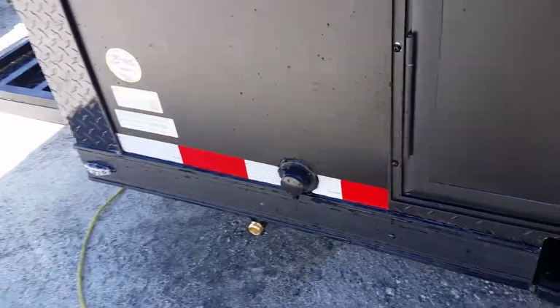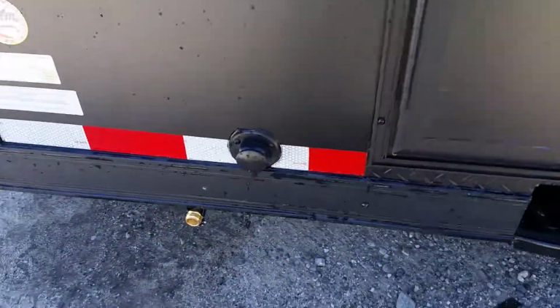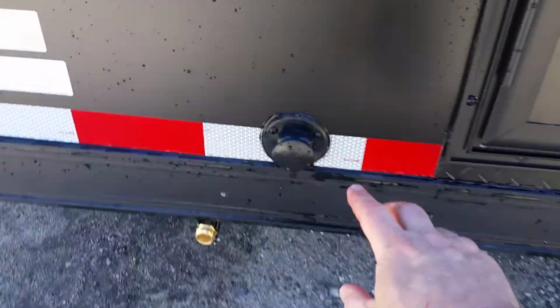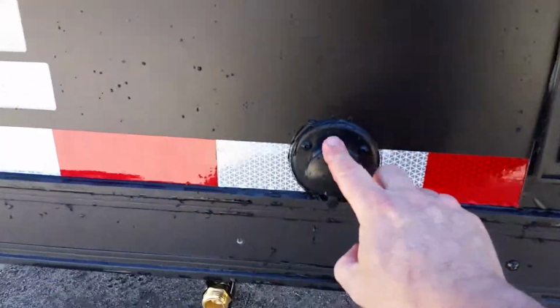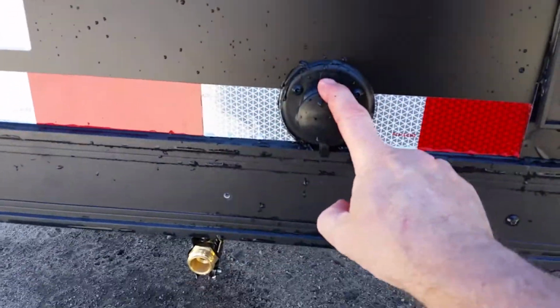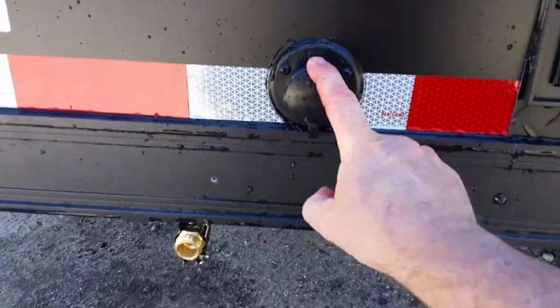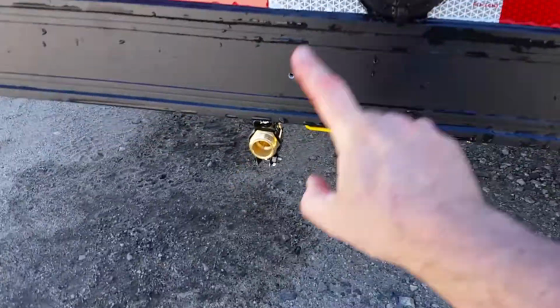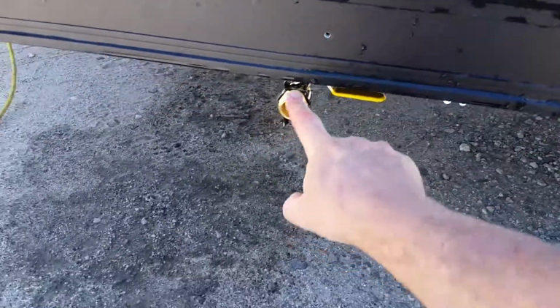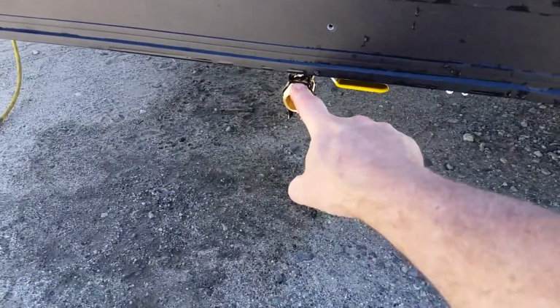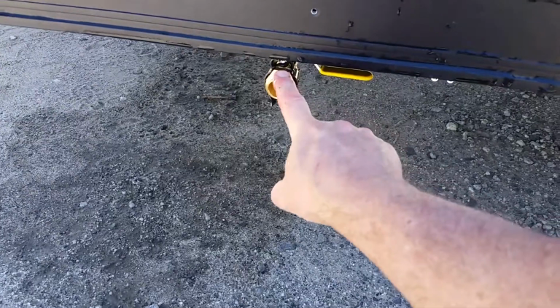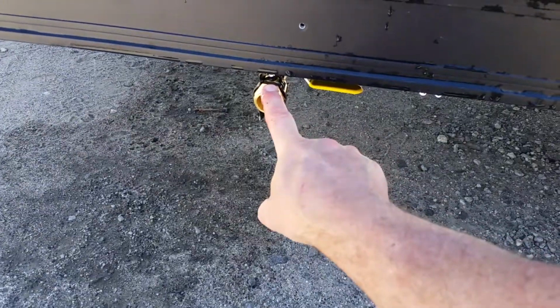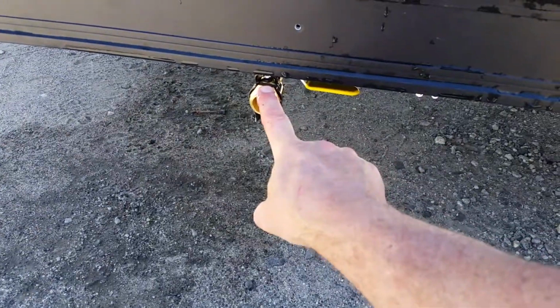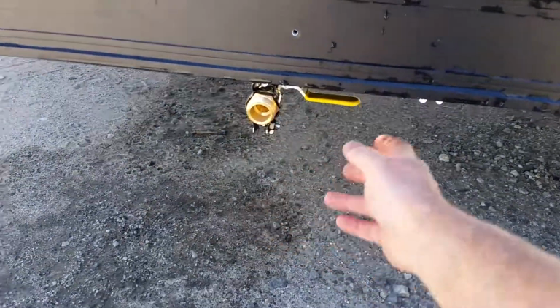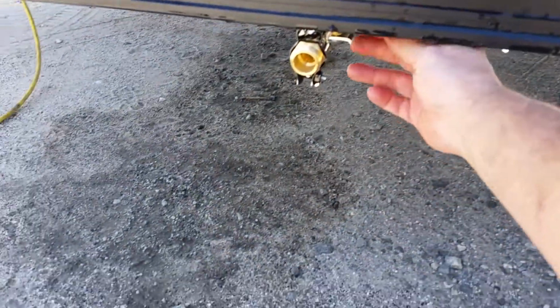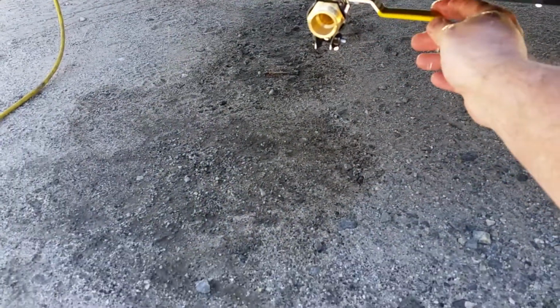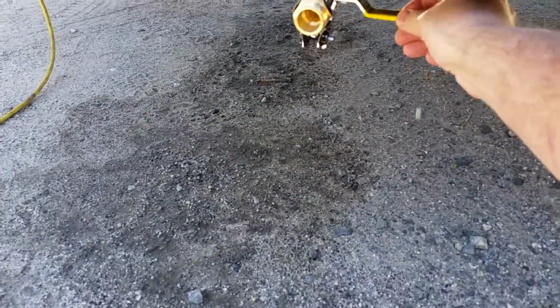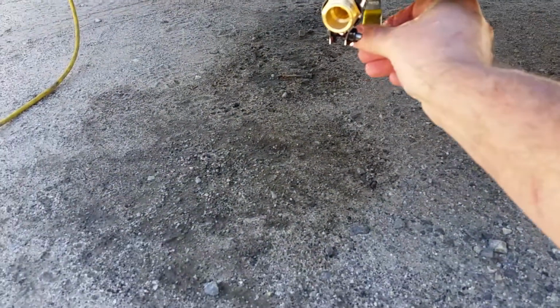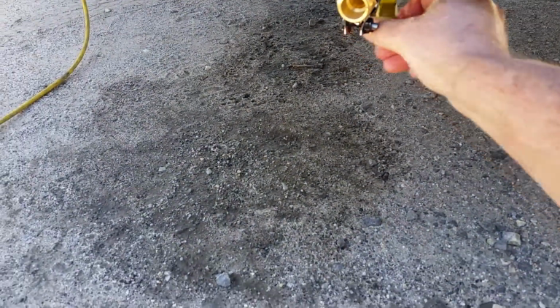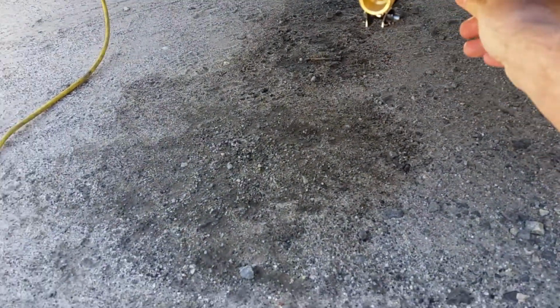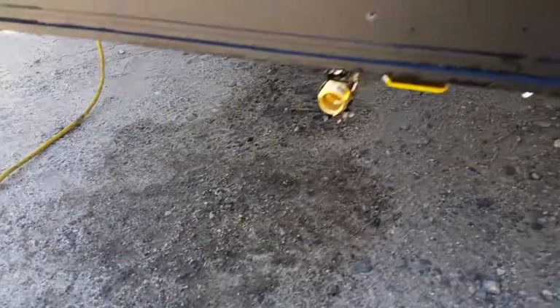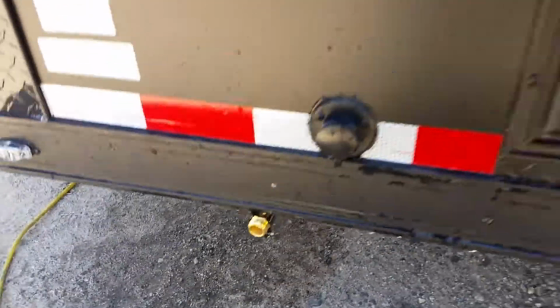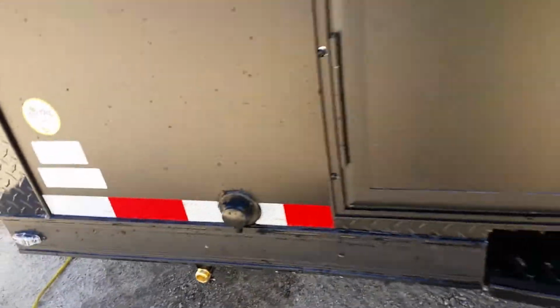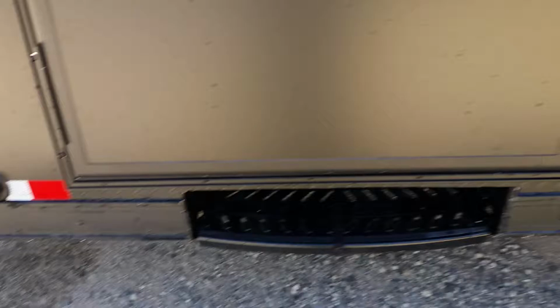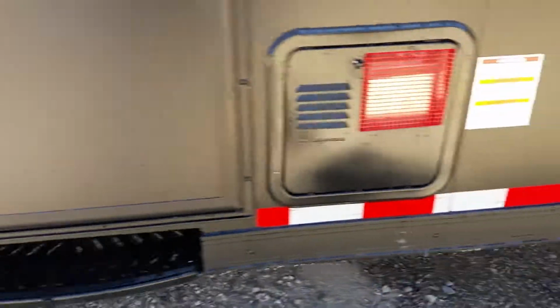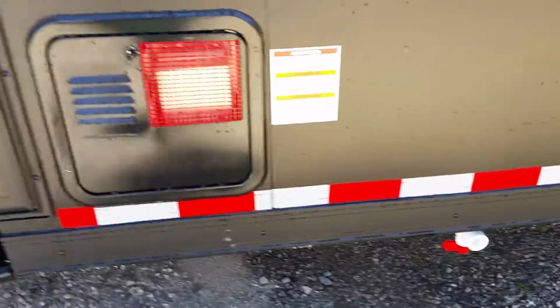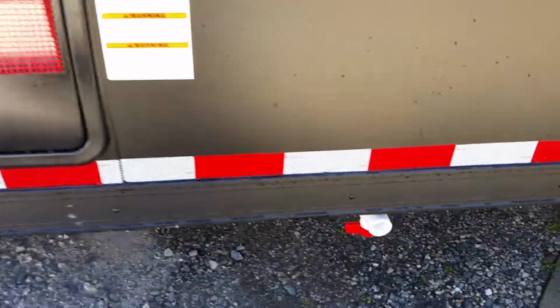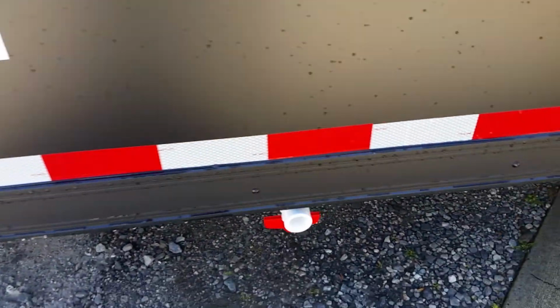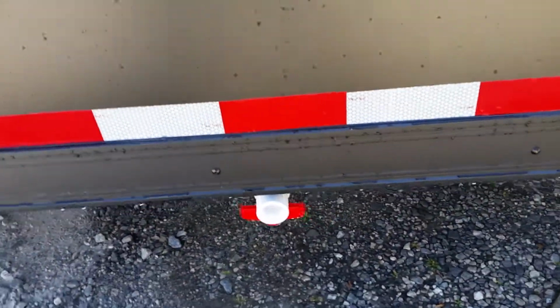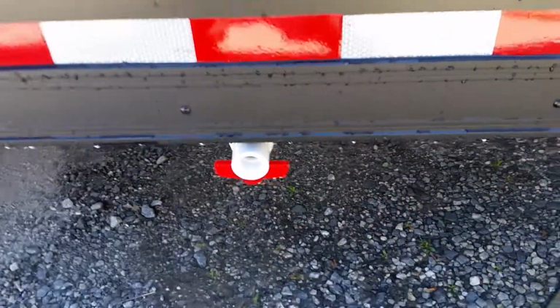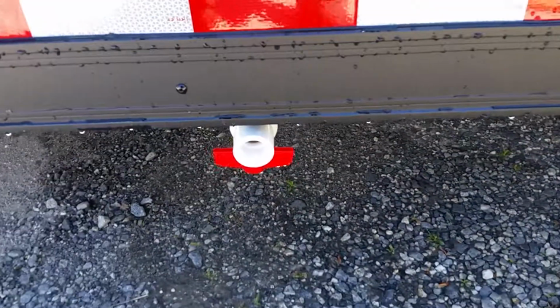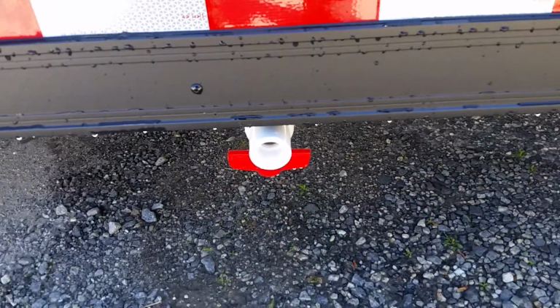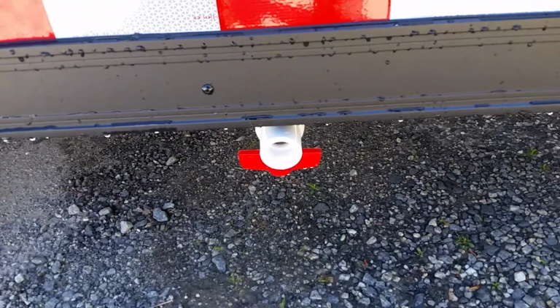Then you've got your fresh water fill and your fresh water tank drain — you can see the valve here. Then your gray water drain is right there.